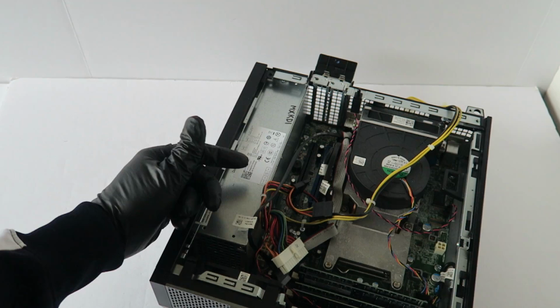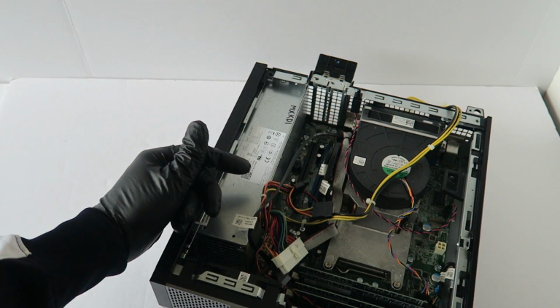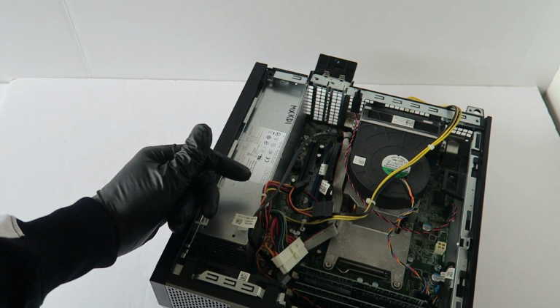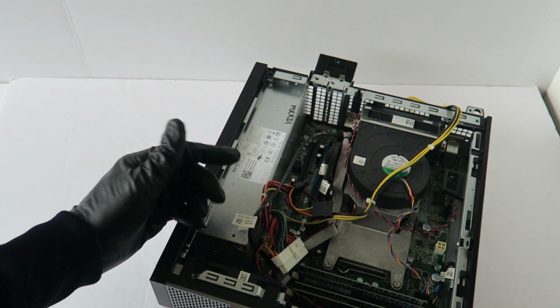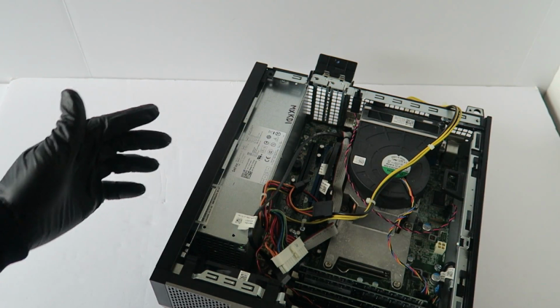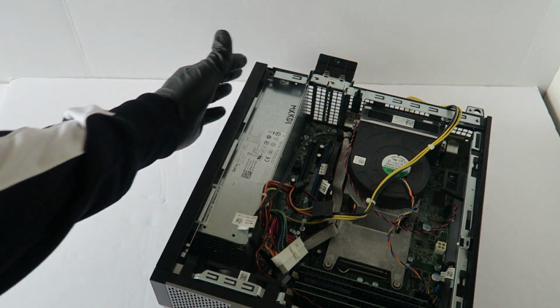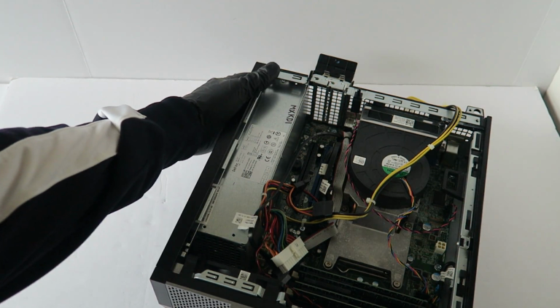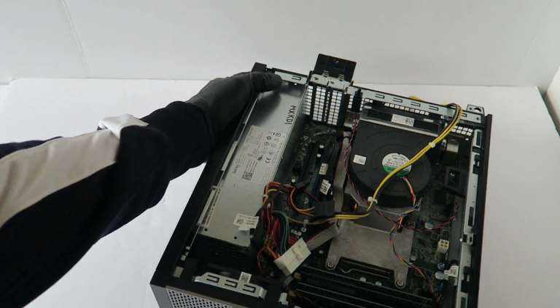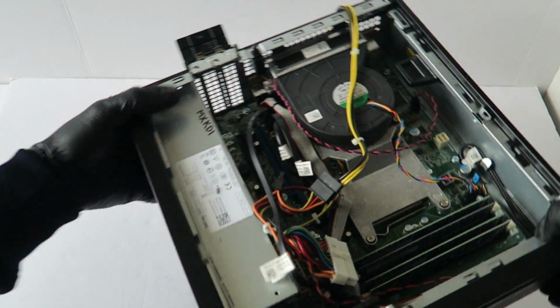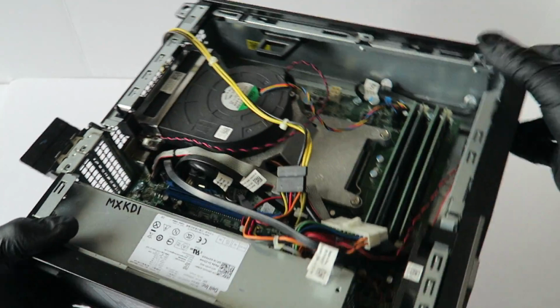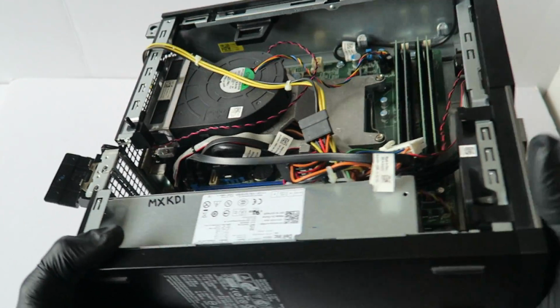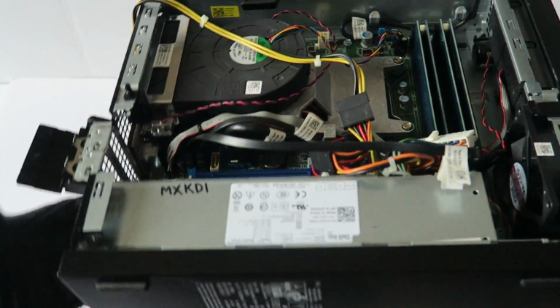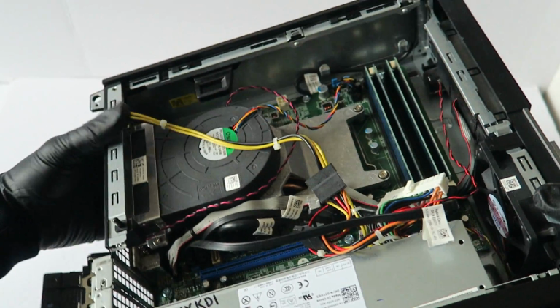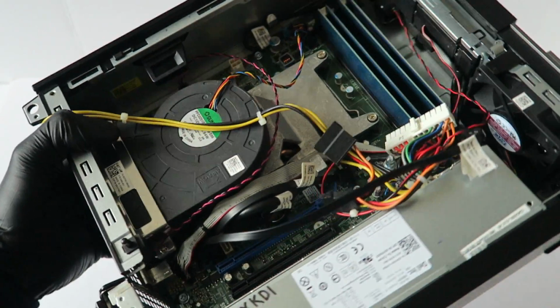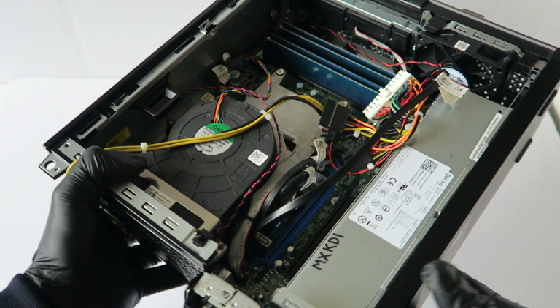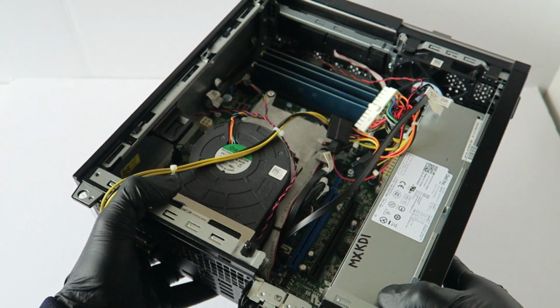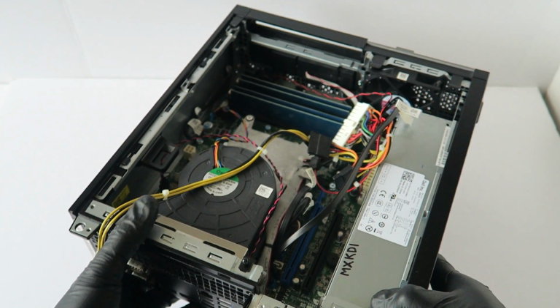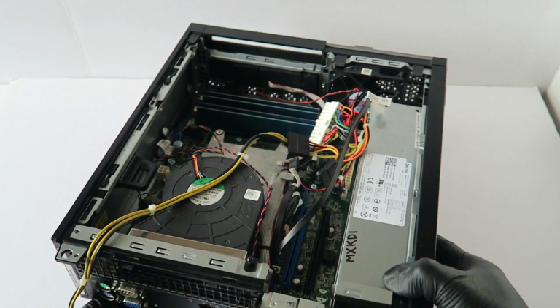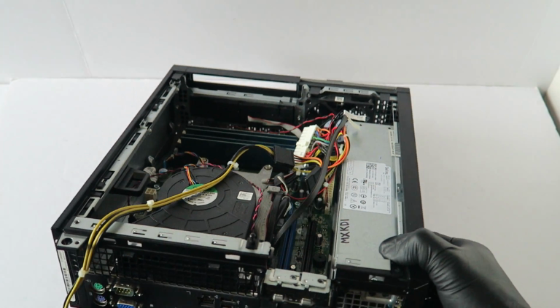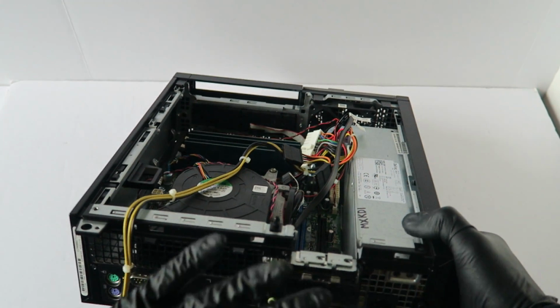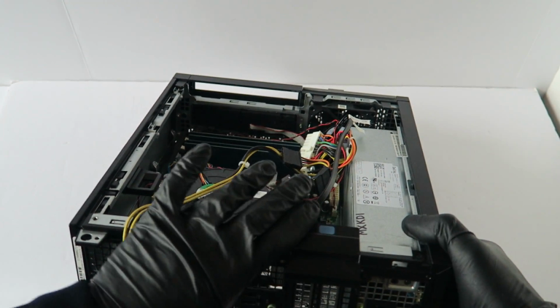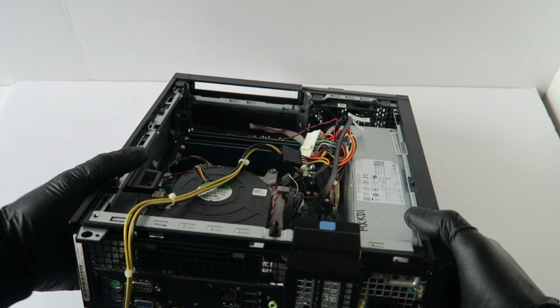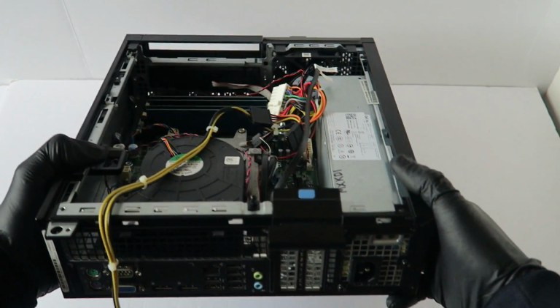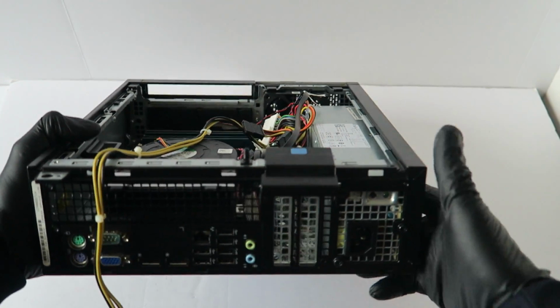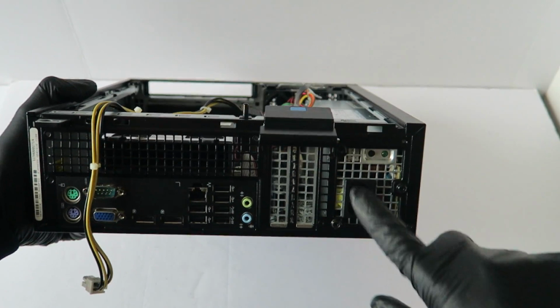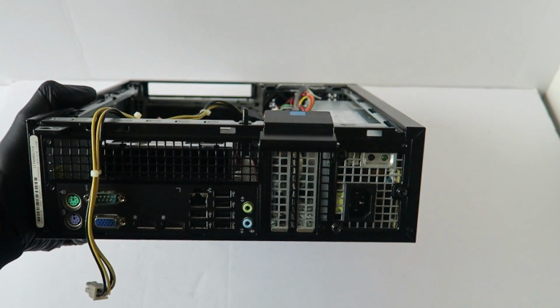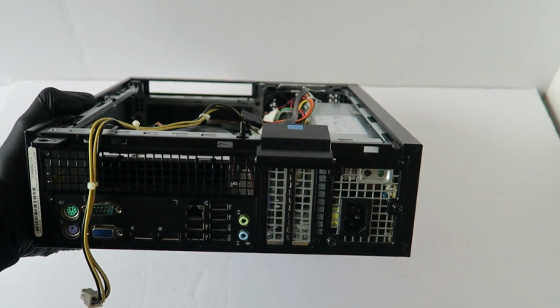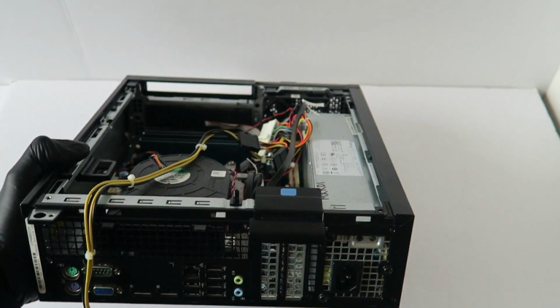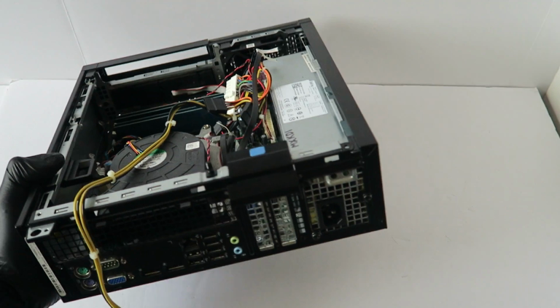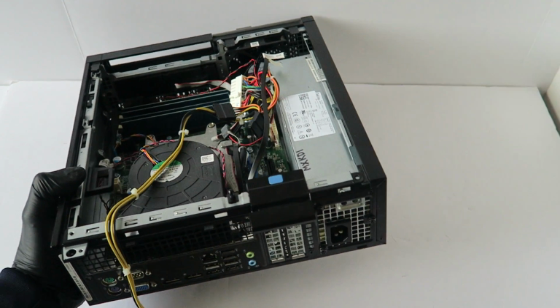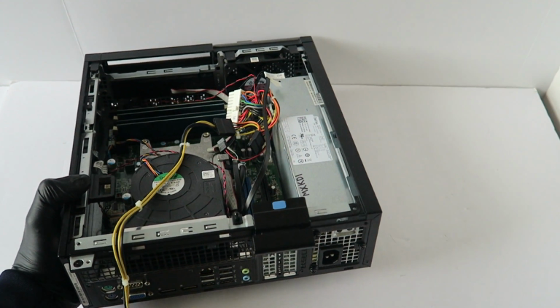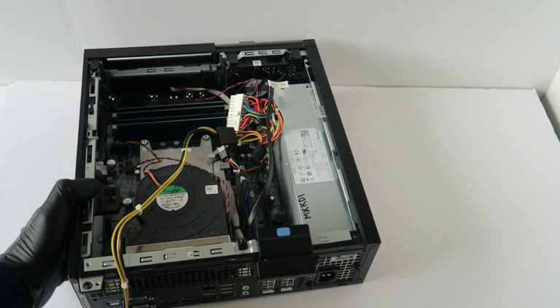Now that the 24-pin is disconnected, go to the back side and remove the three screws in the back using a Phillips screwdriver.